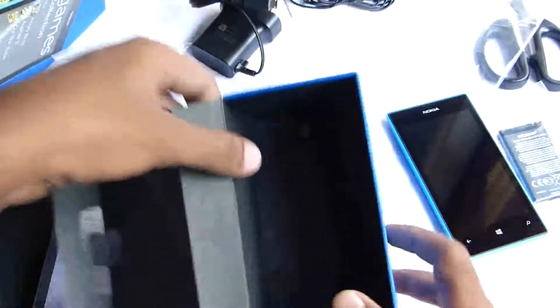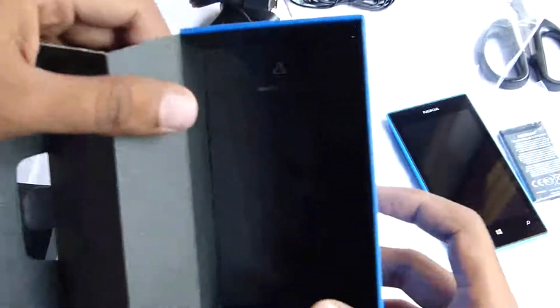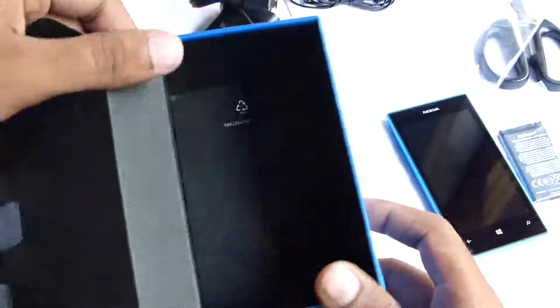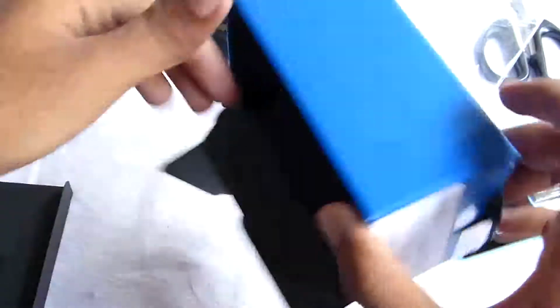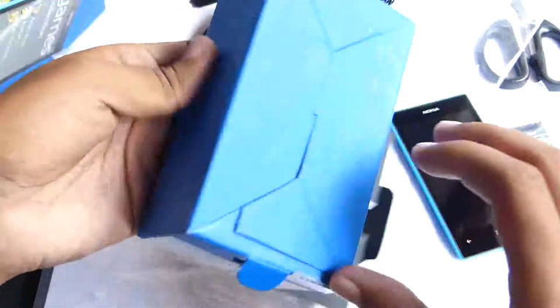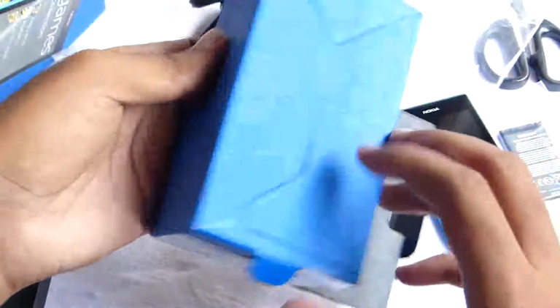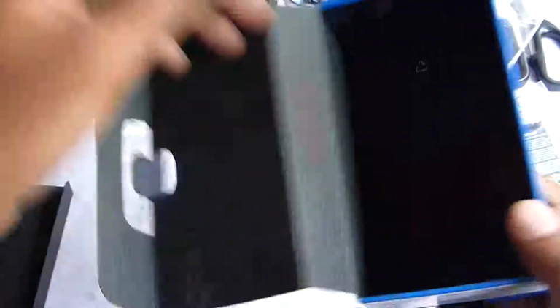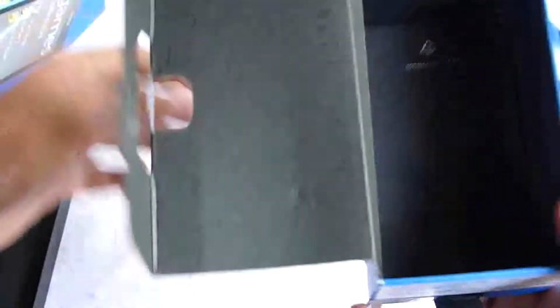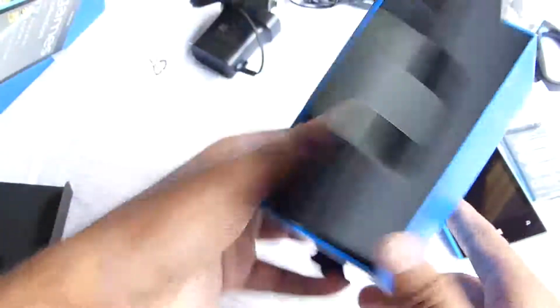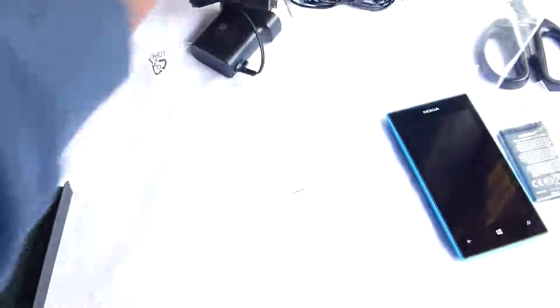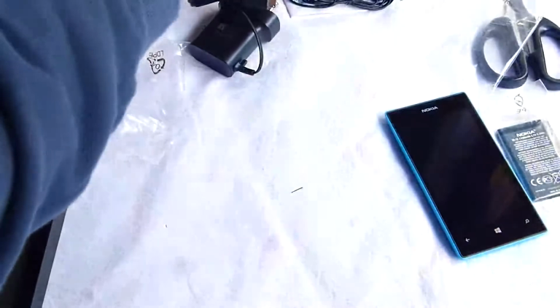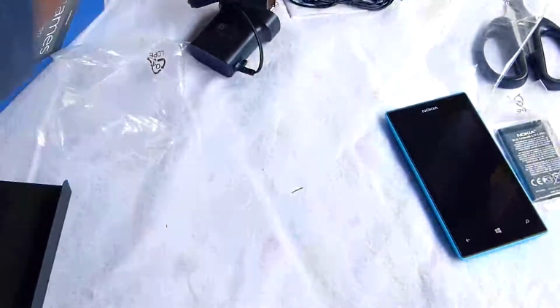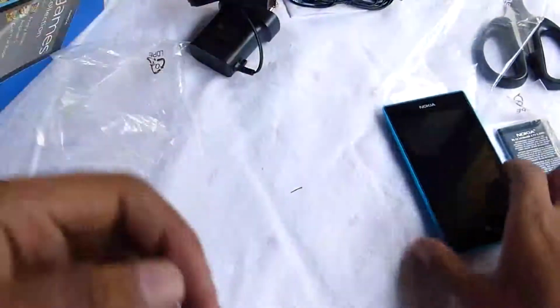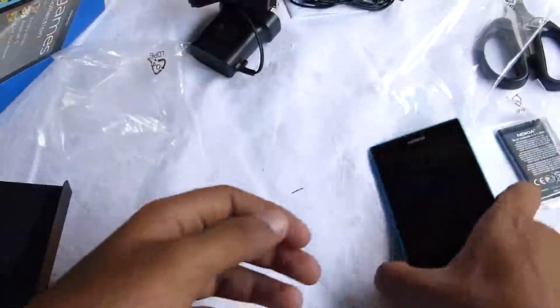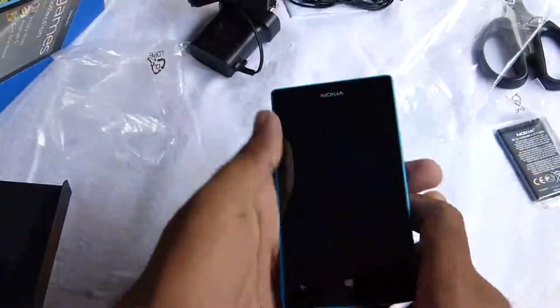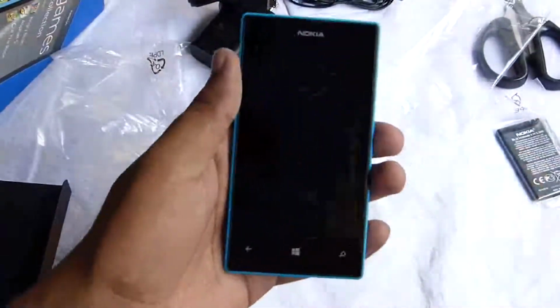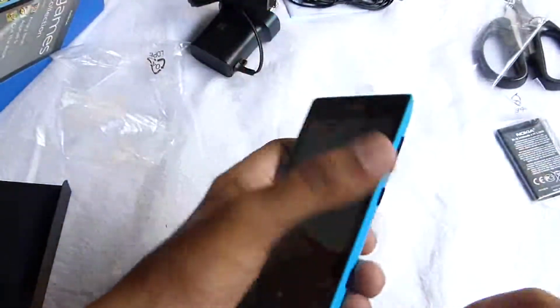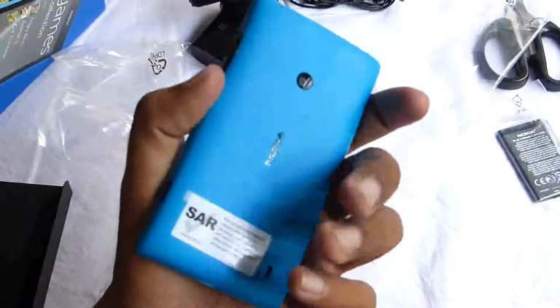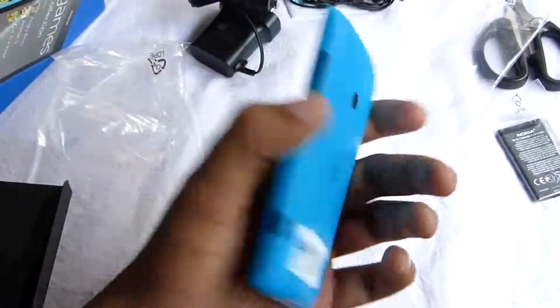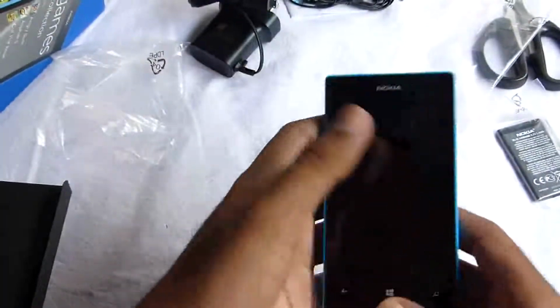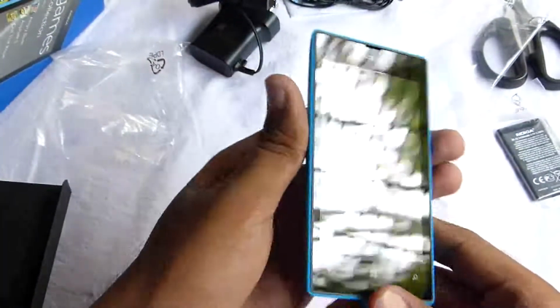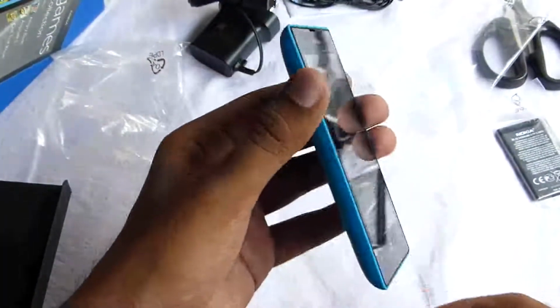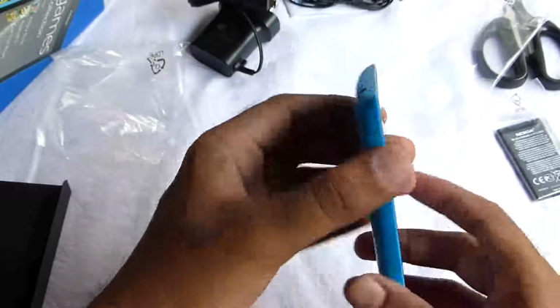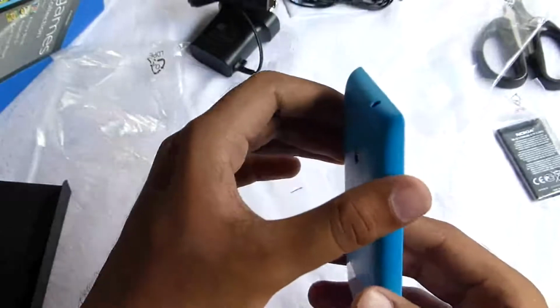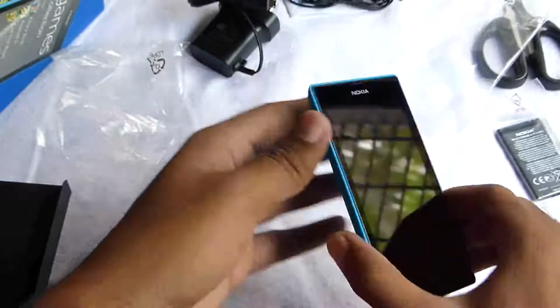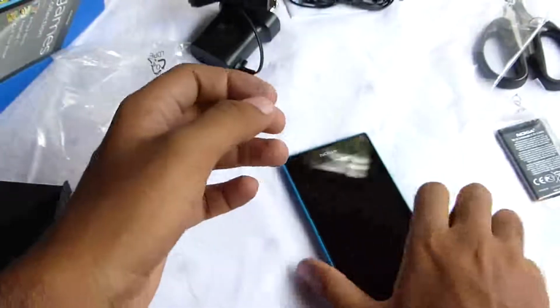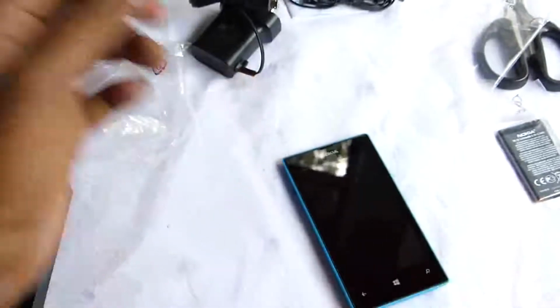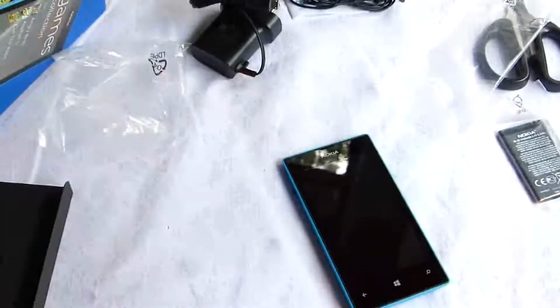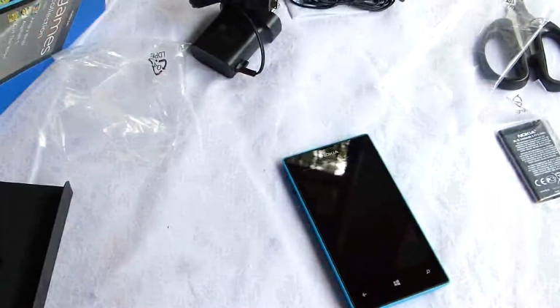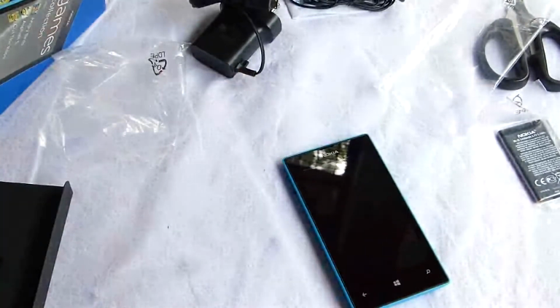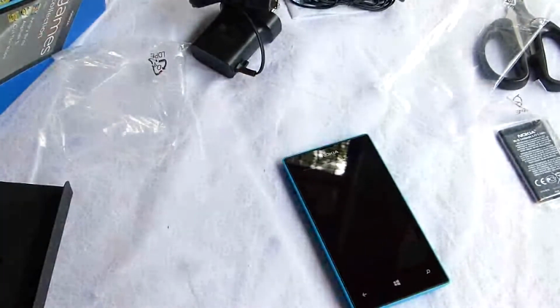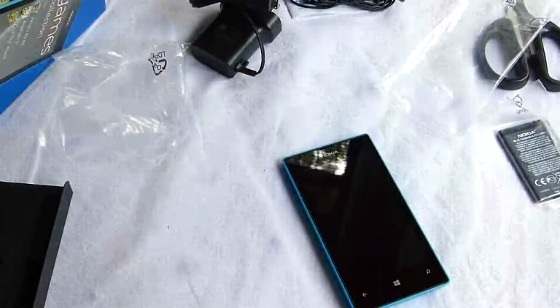So I guess that's it — the phone. This is the unboxing of the Lumia 520.